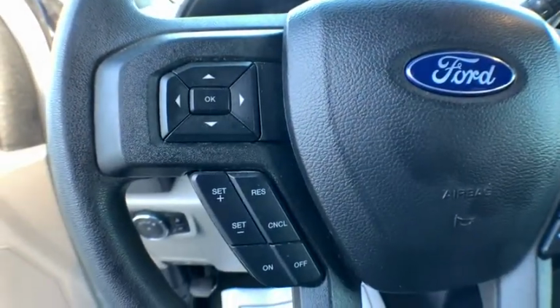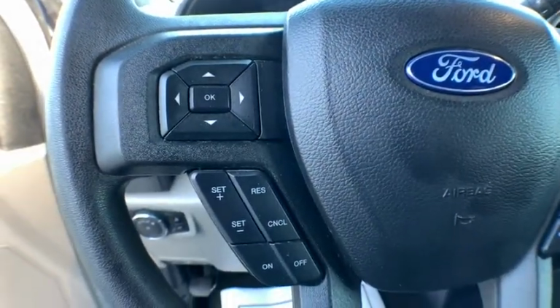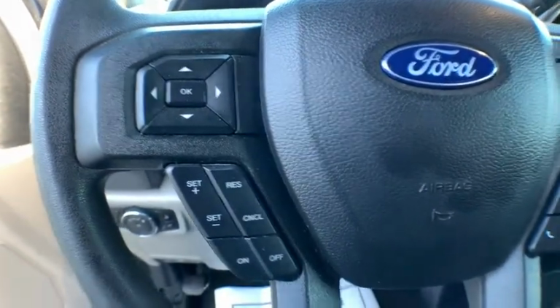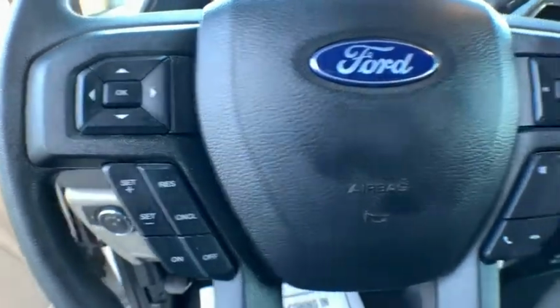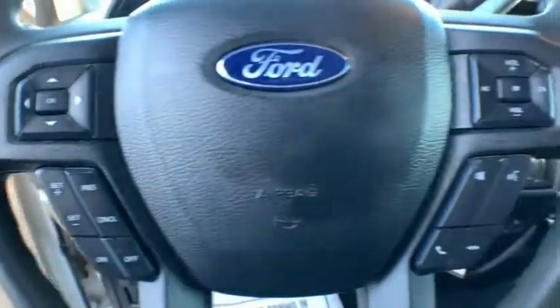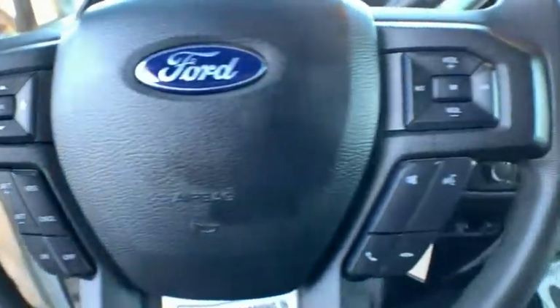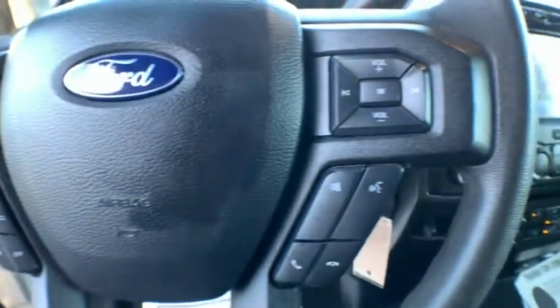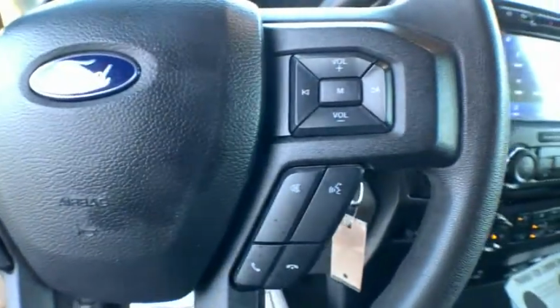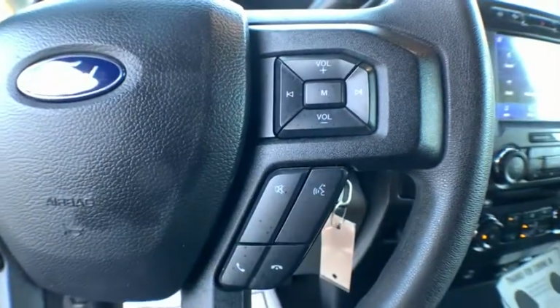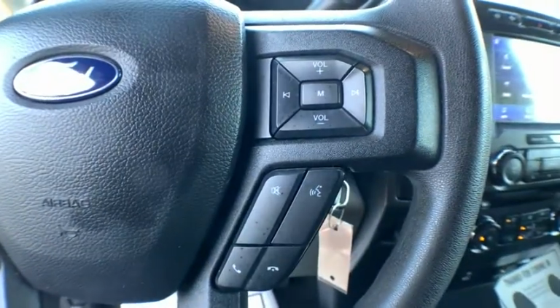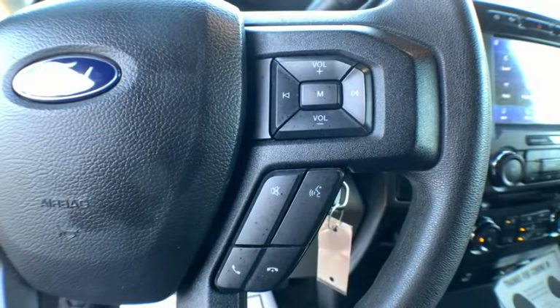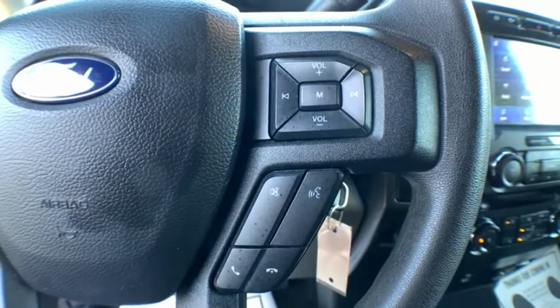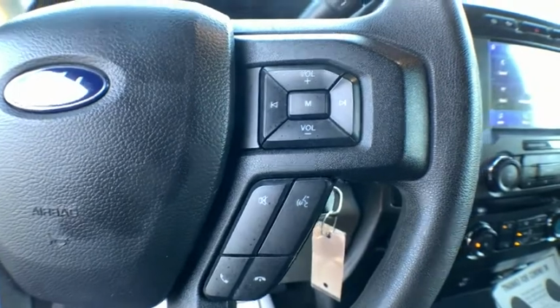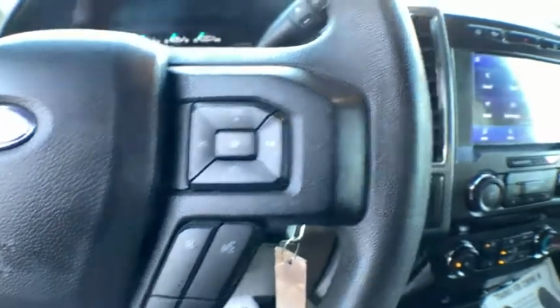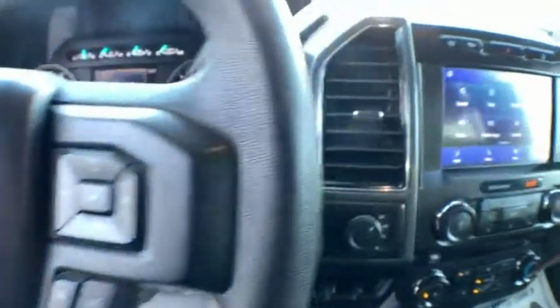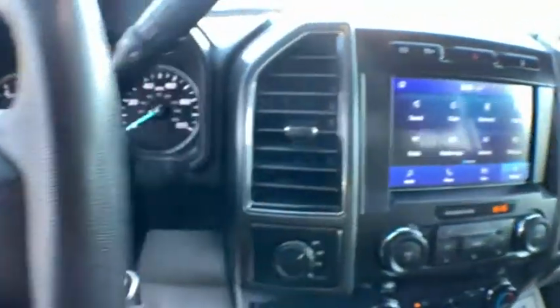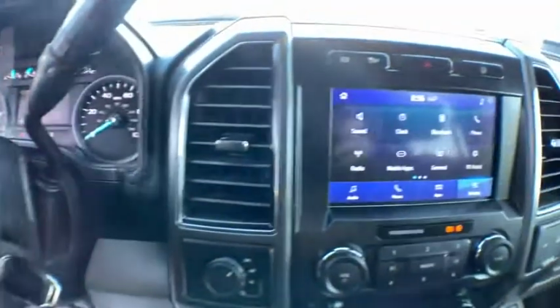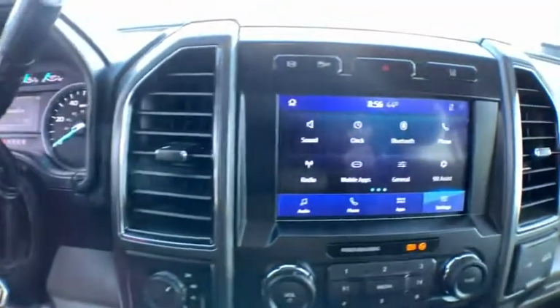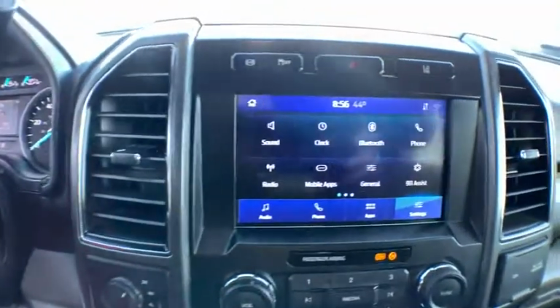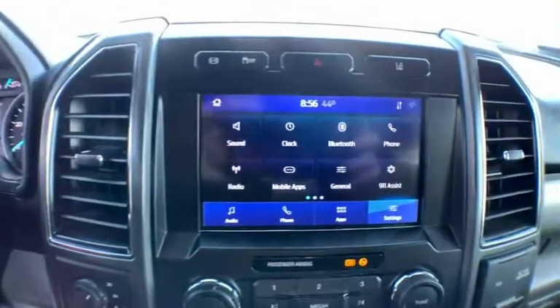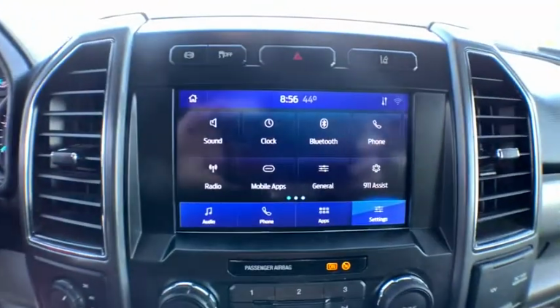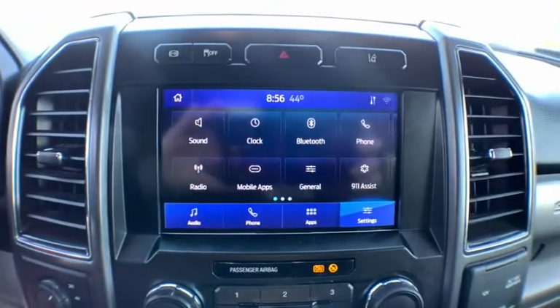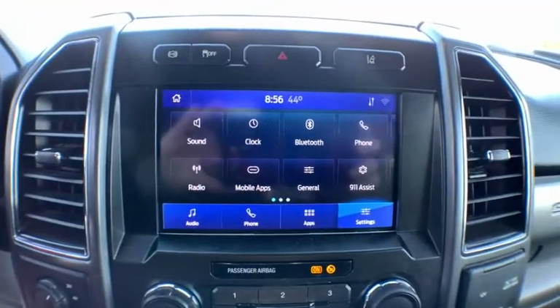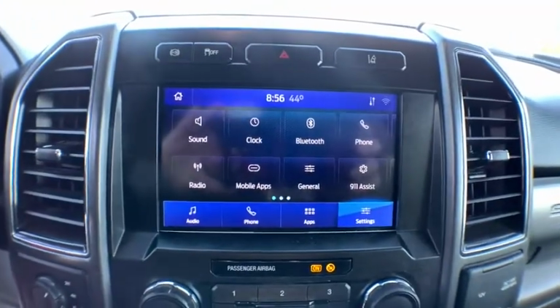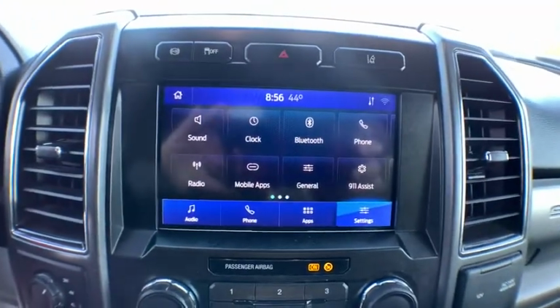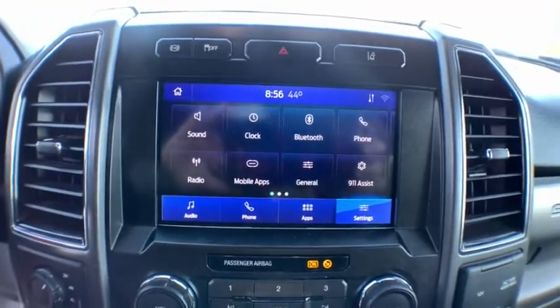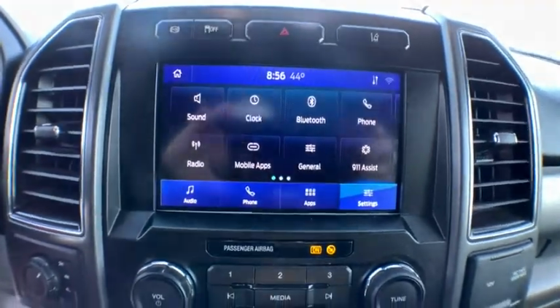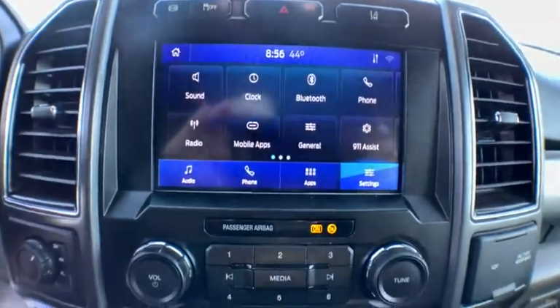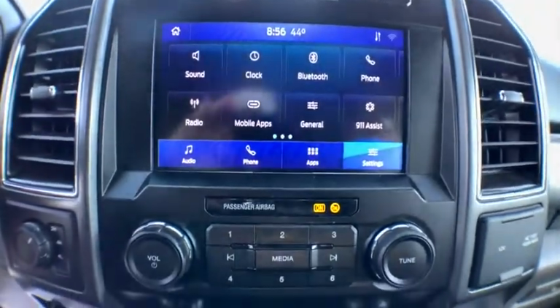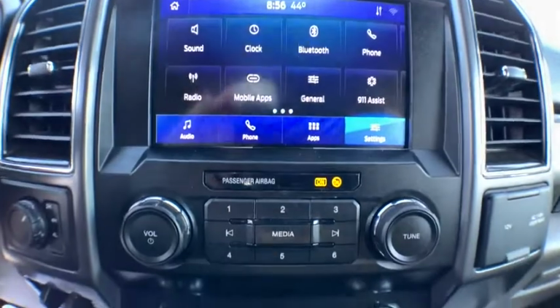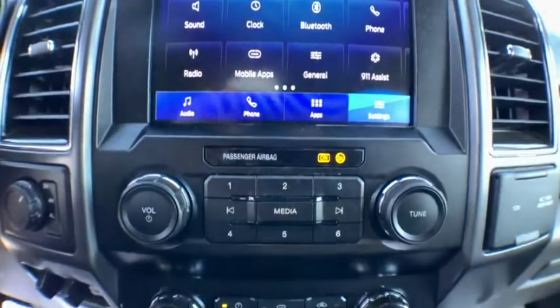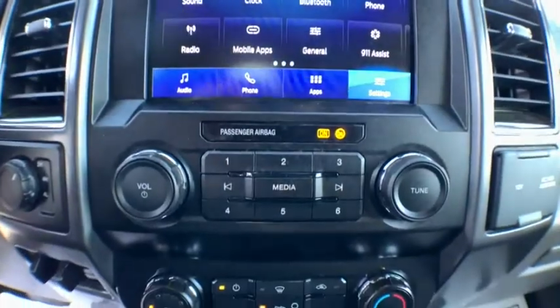Remote keyless entry, panic alarm, rear view camera, driver vanity mirror, front reading lamps, tilt steering wheel. Come see the car for yourself.